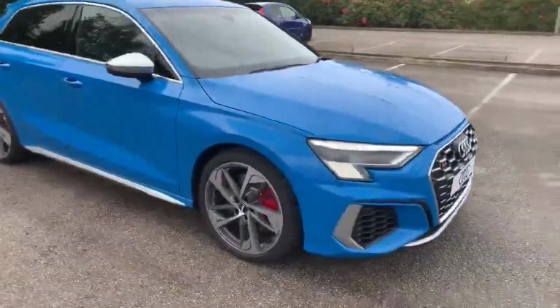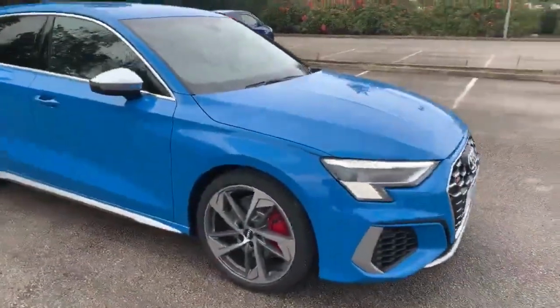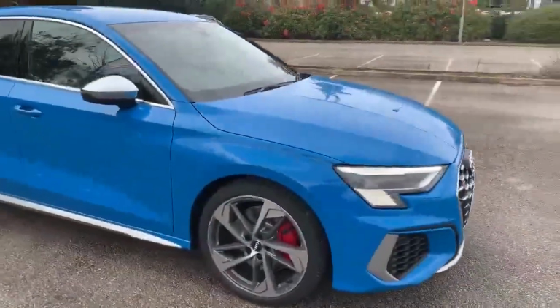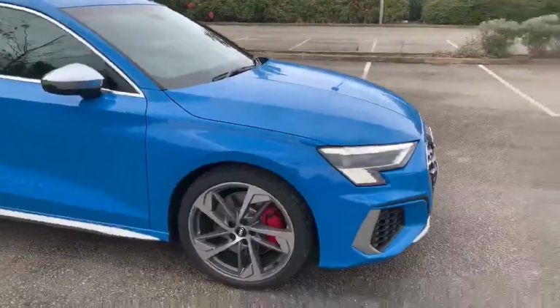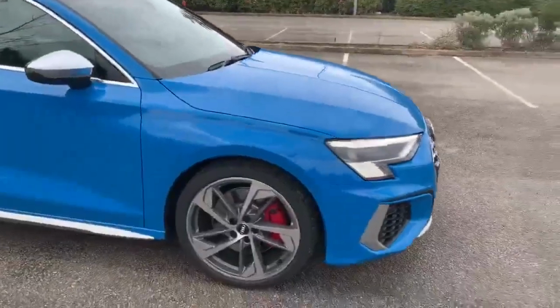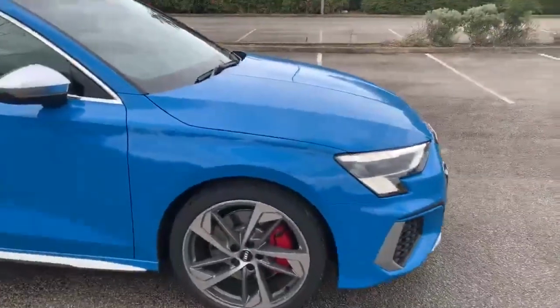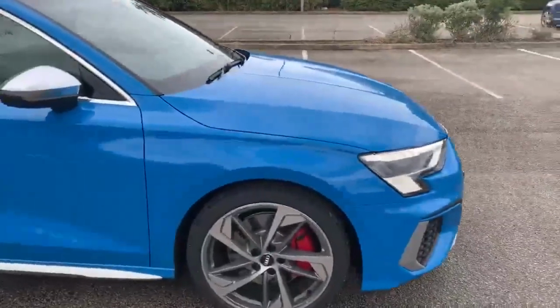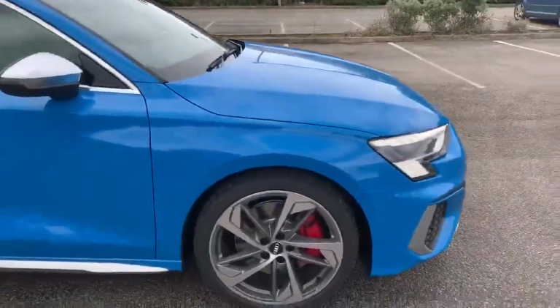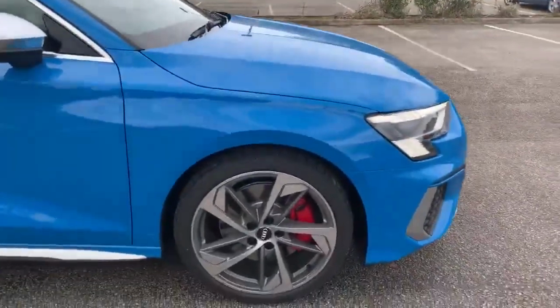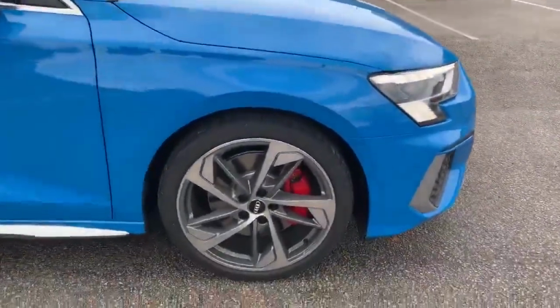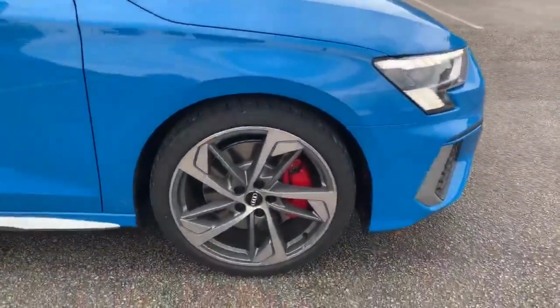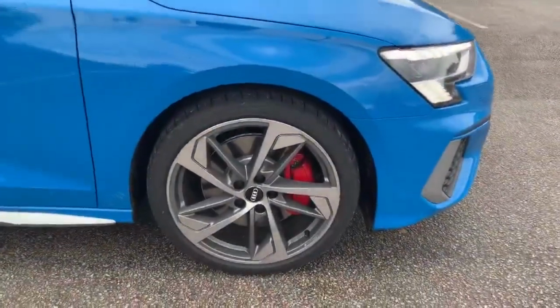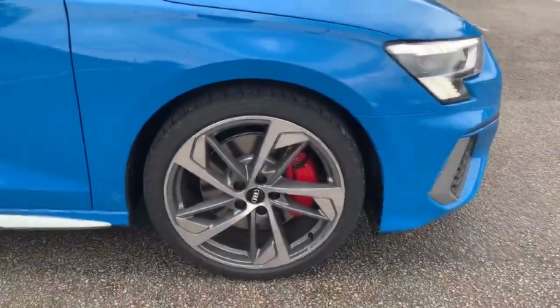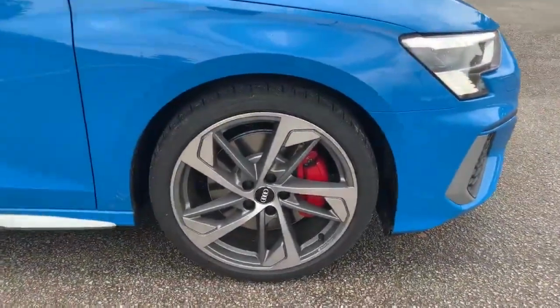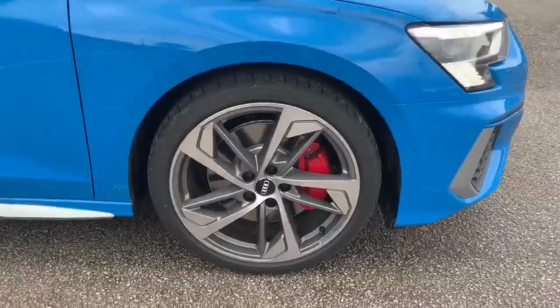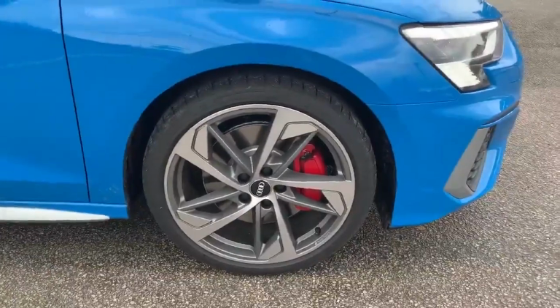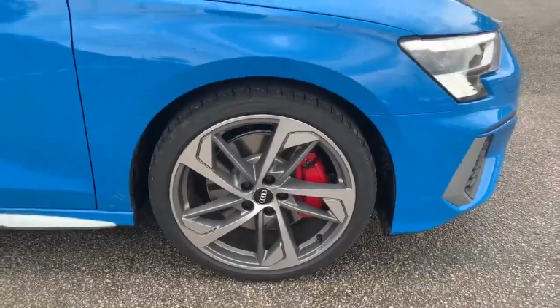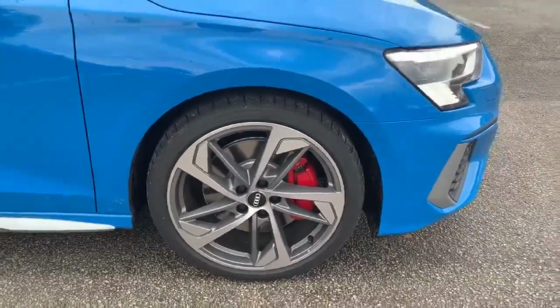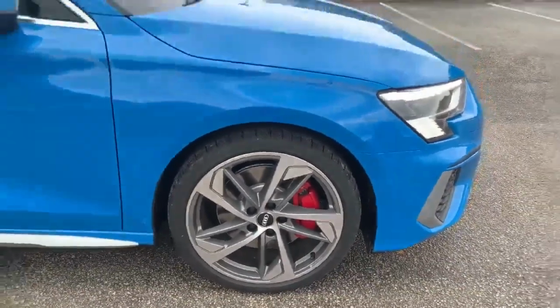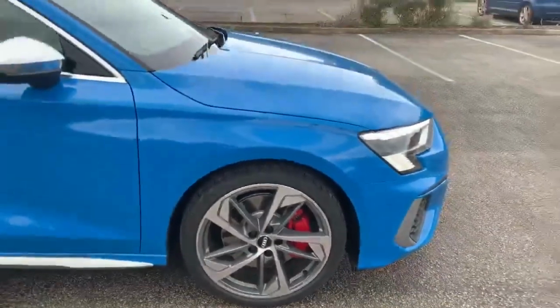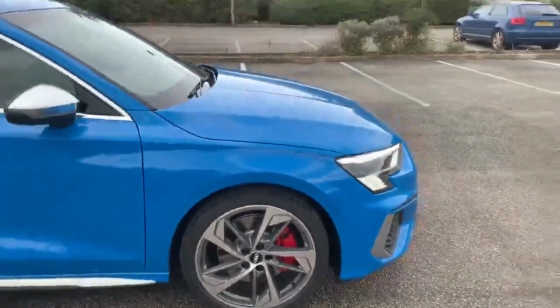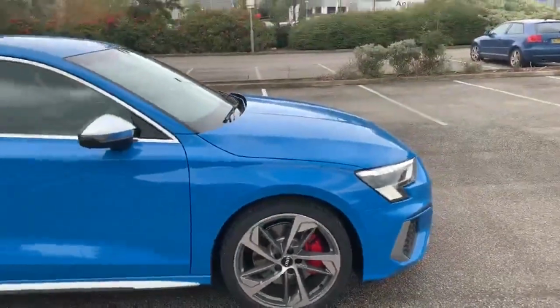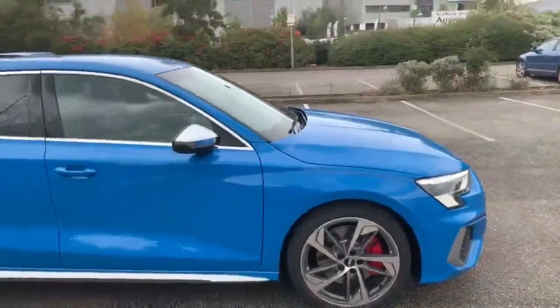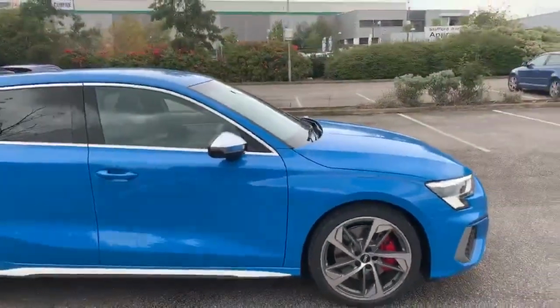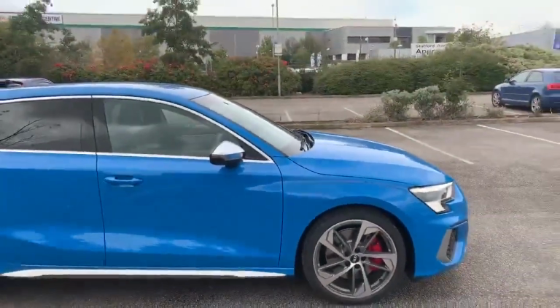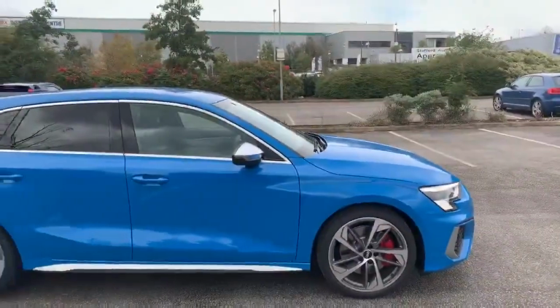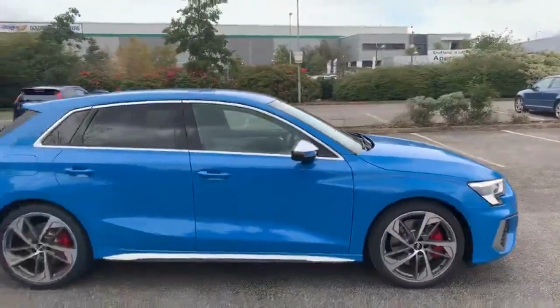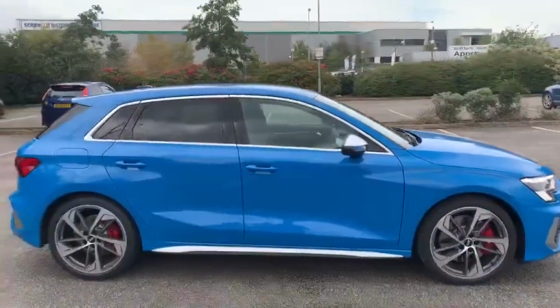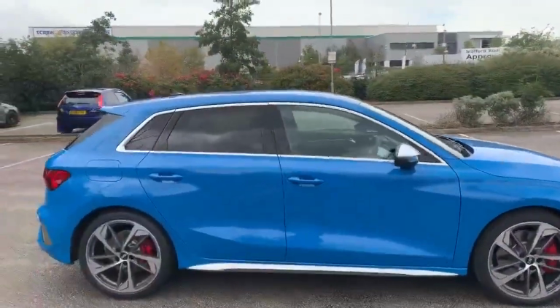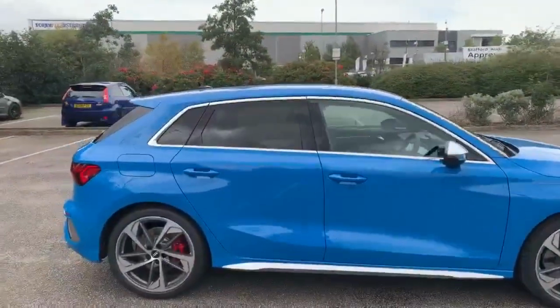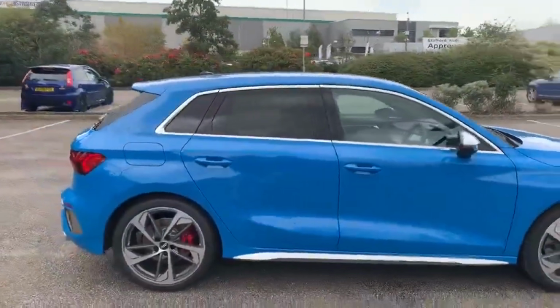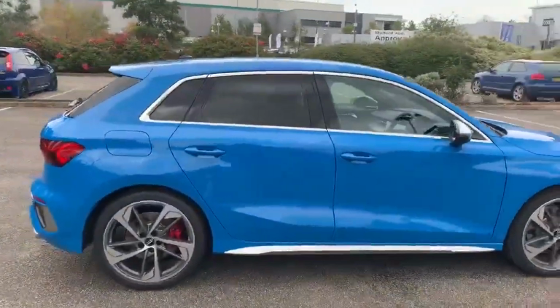Into the side we've got the matte titanium diamond cut alloys. We also have the red brake calipers there as well. We've got the chrome exterior wing mirrors, and it's also equipped with the privacy glass.